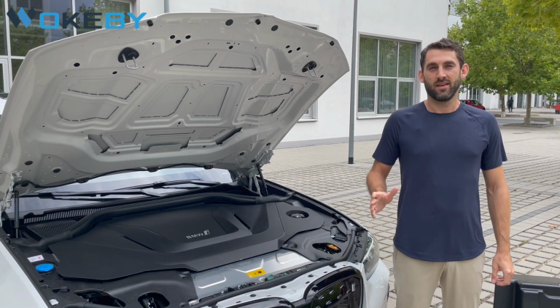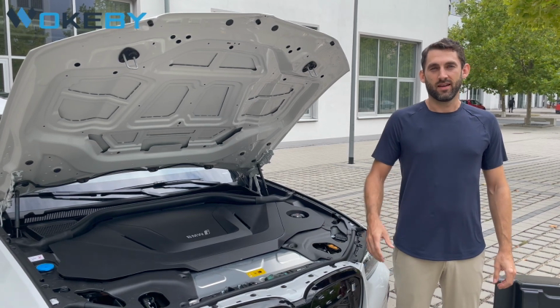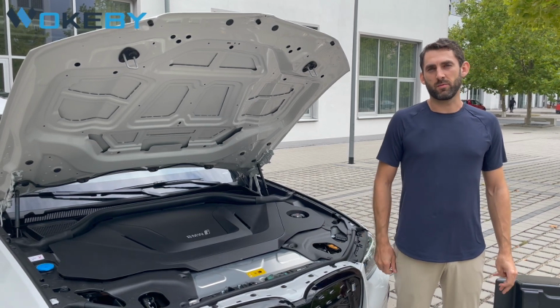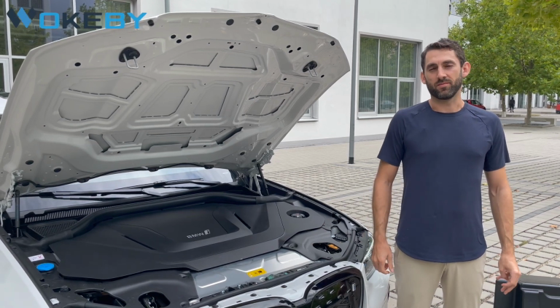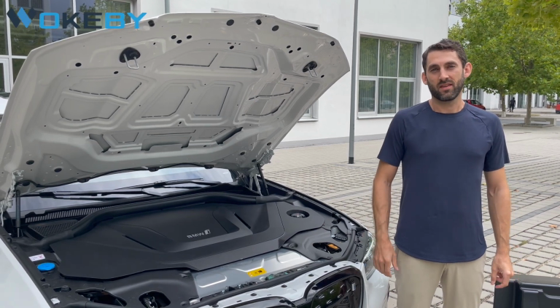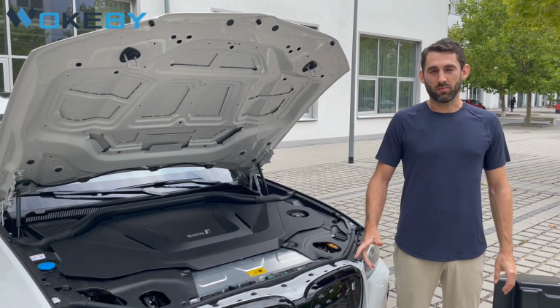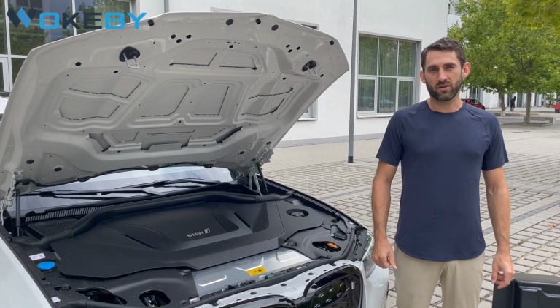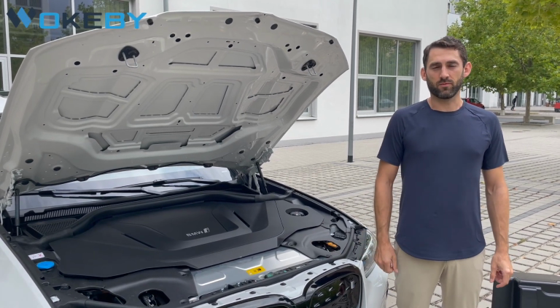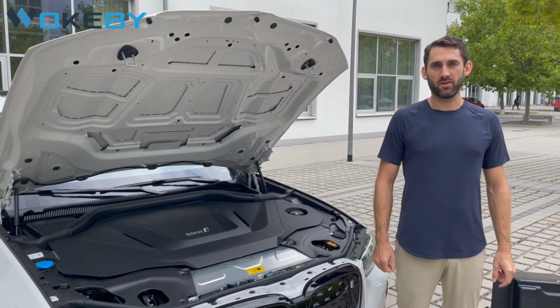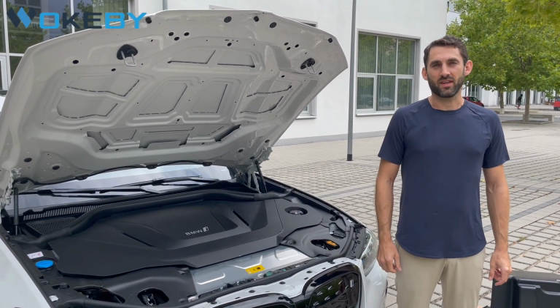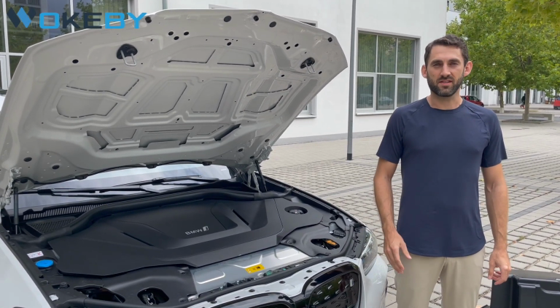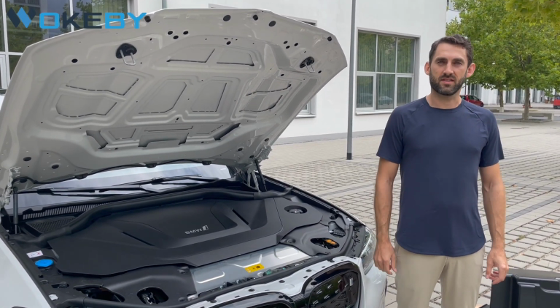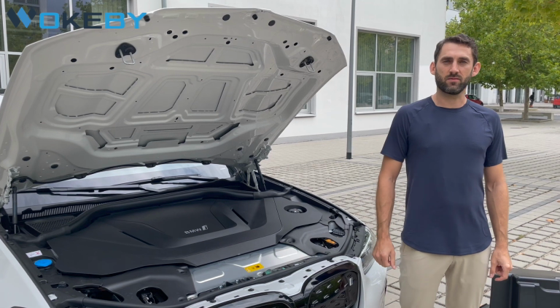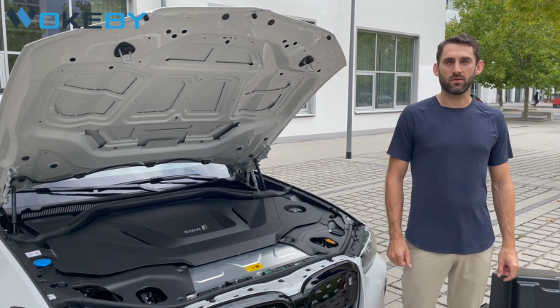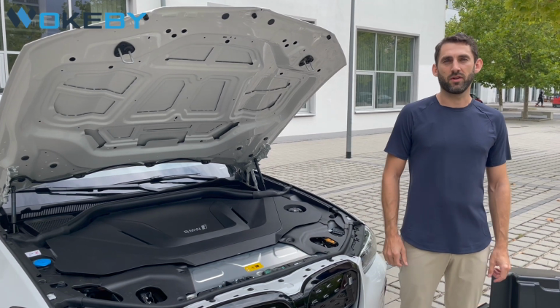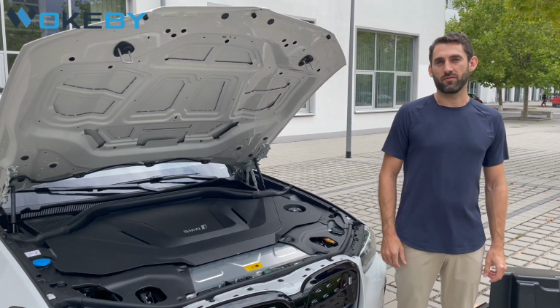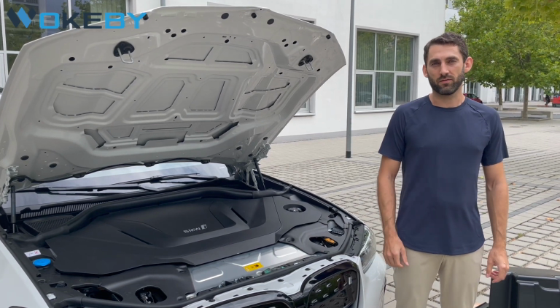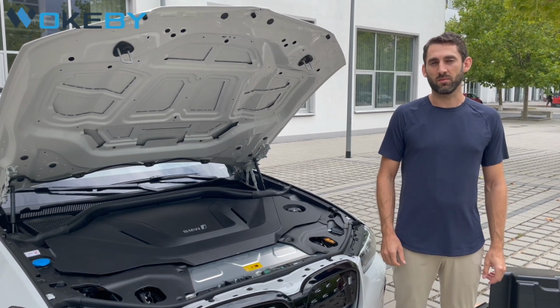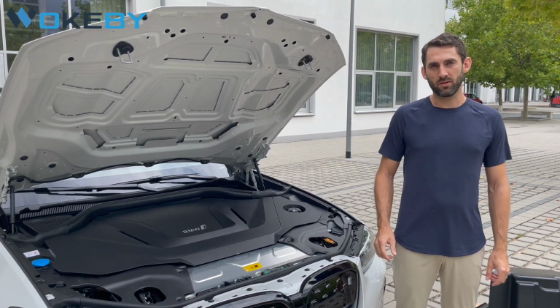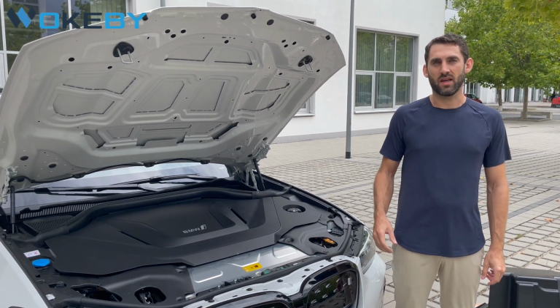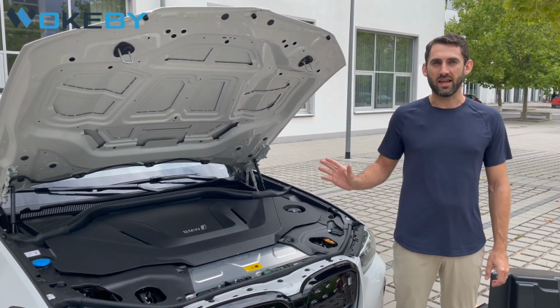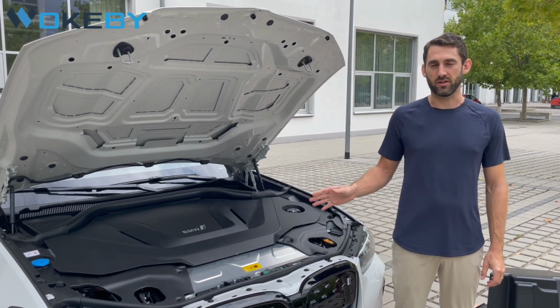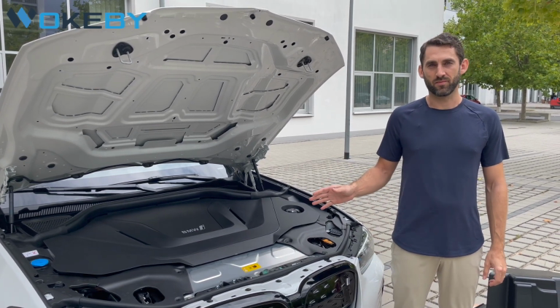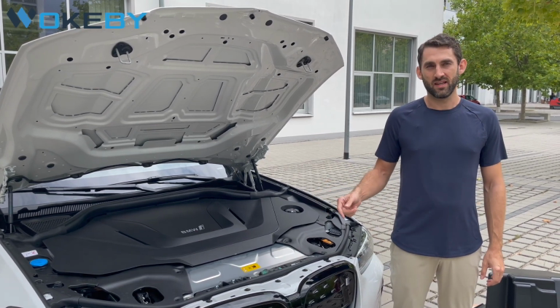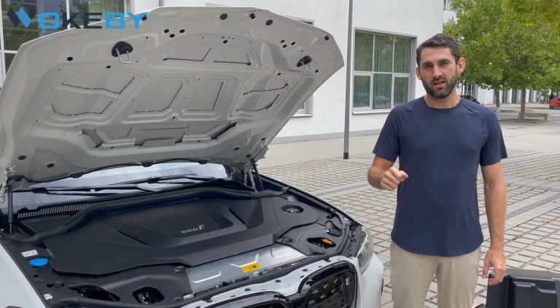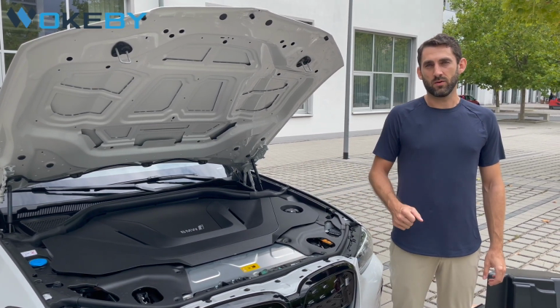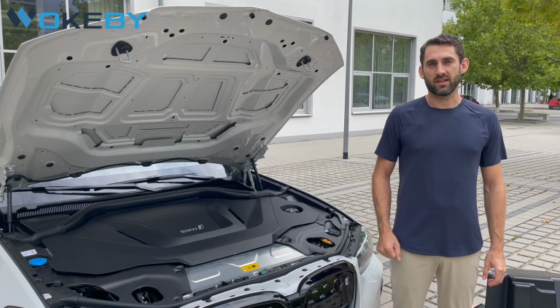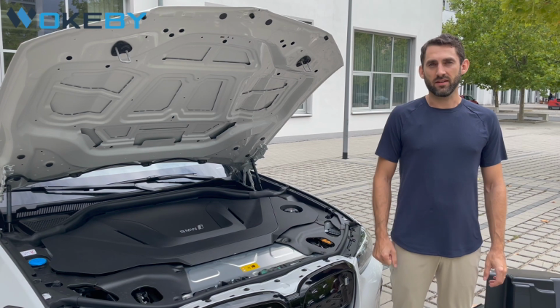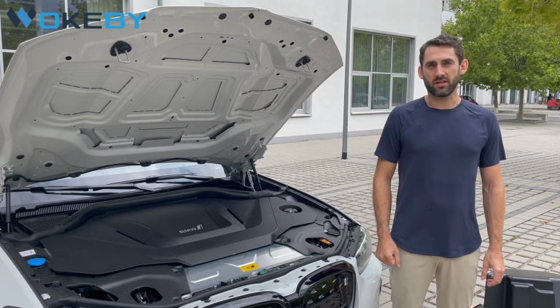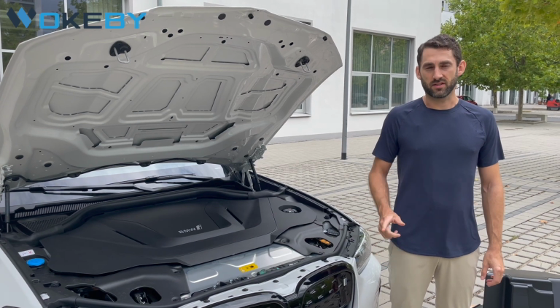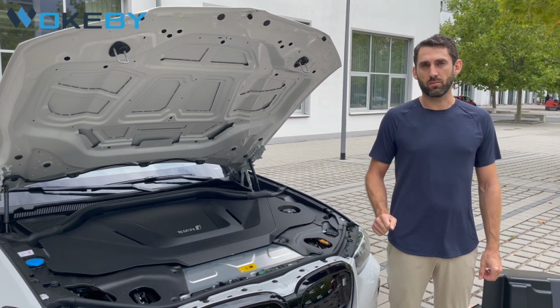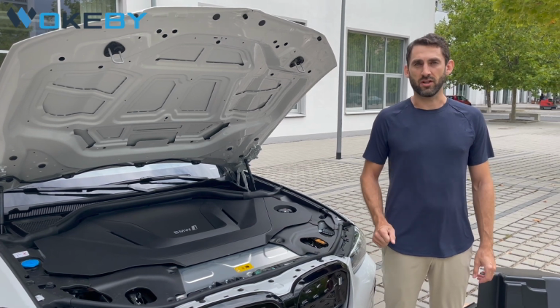Hello everybody, I'm Wolfgang from Wokeby and this is the installation video for the frunk for the BMW iX3. Let's get right into it and start with the preparations.